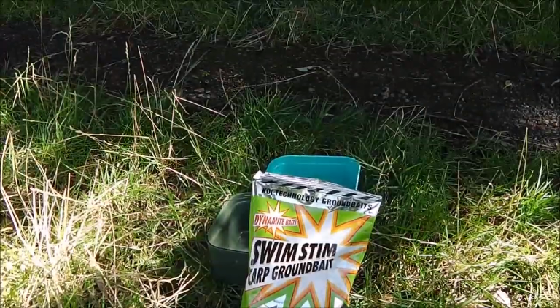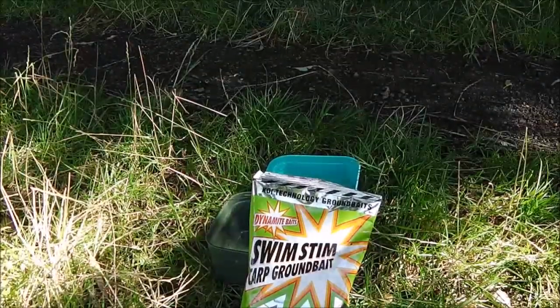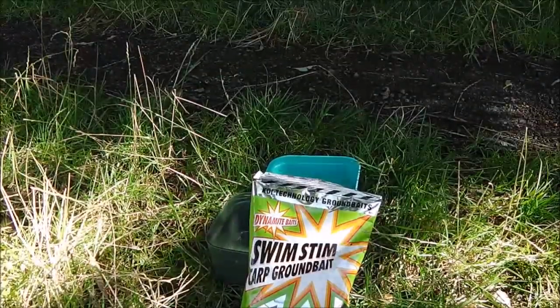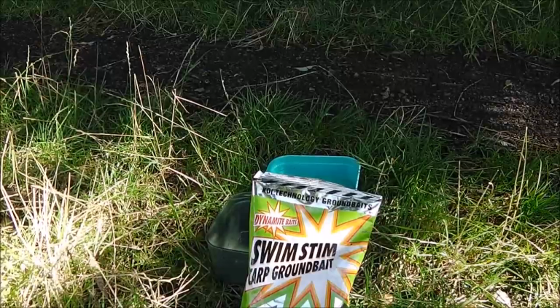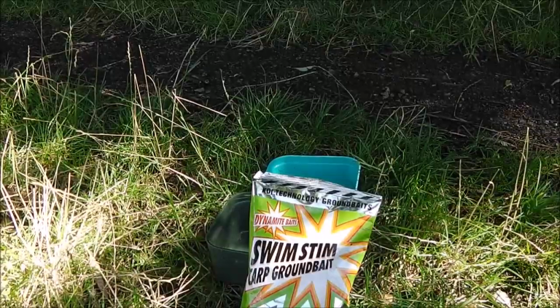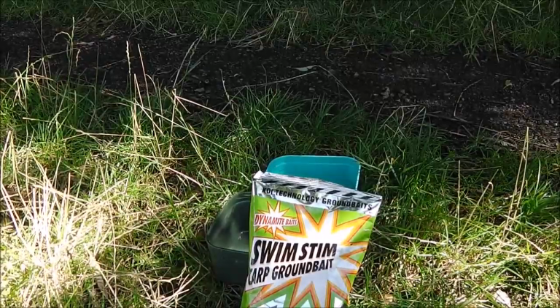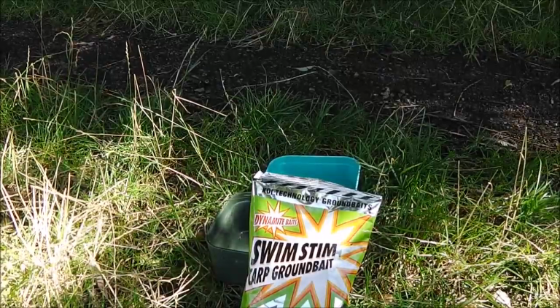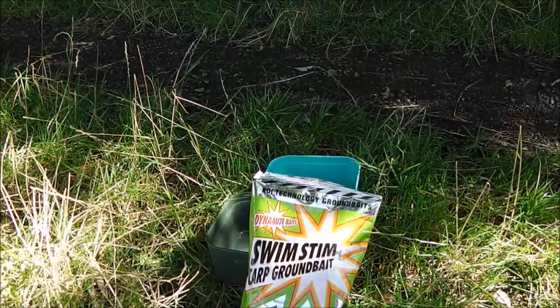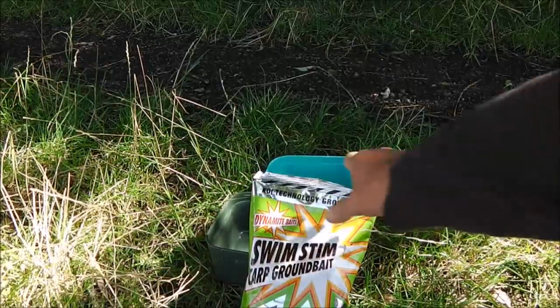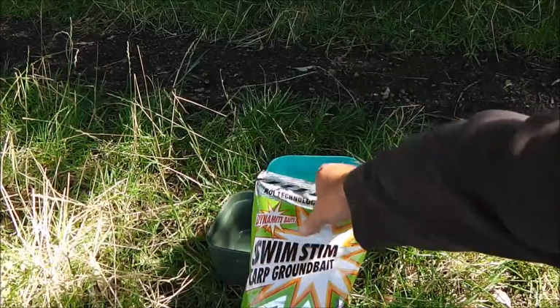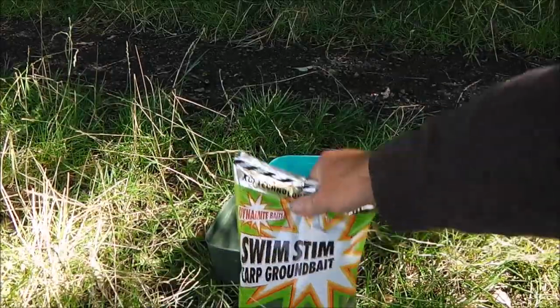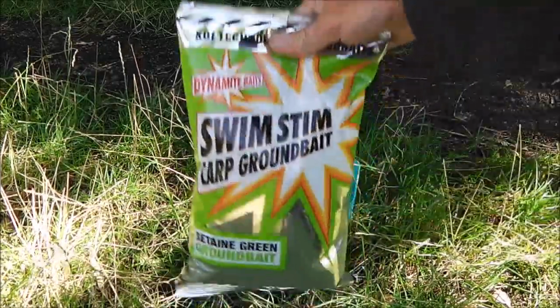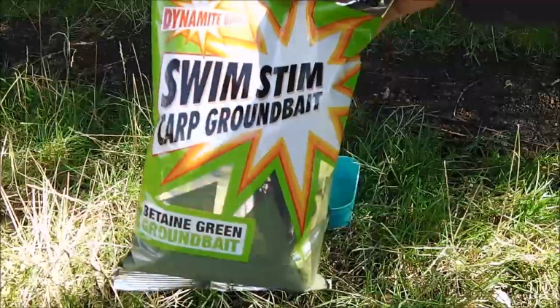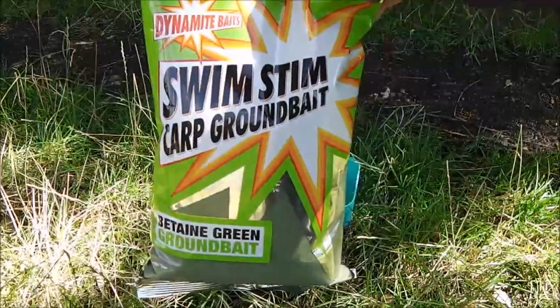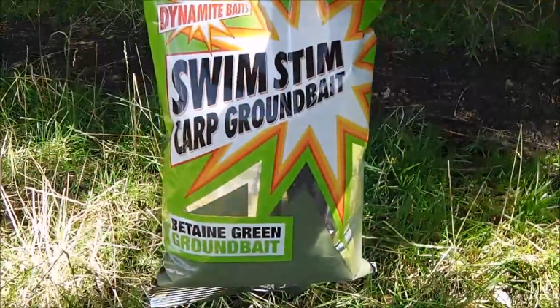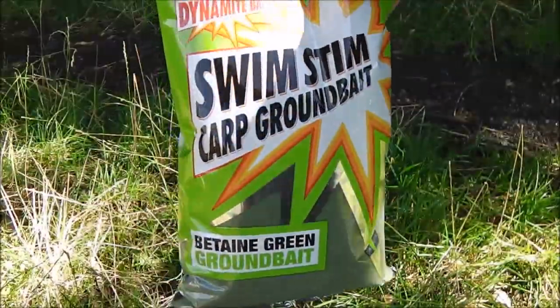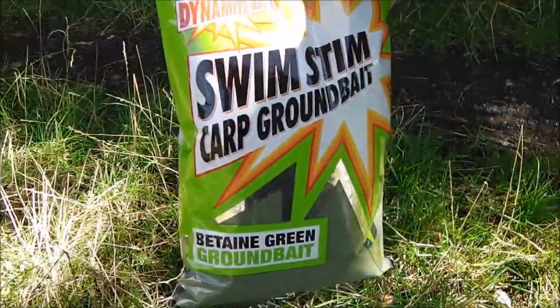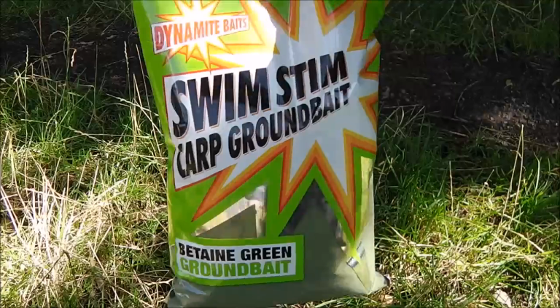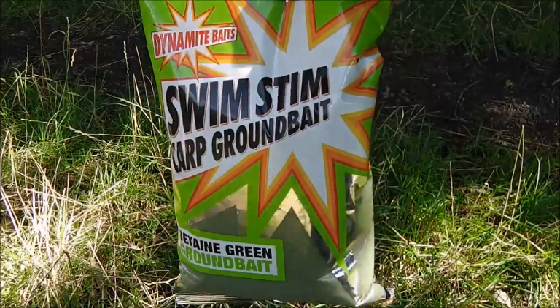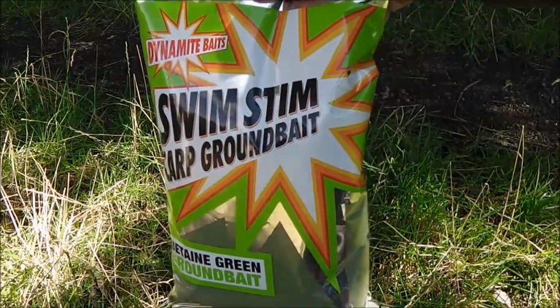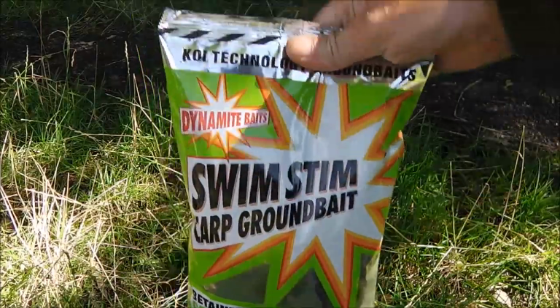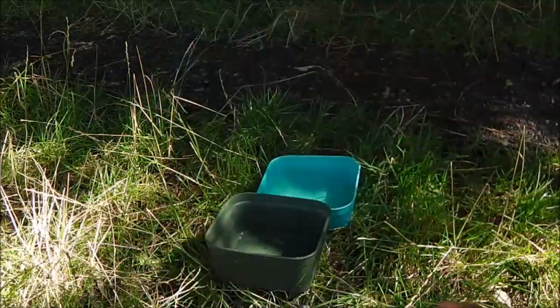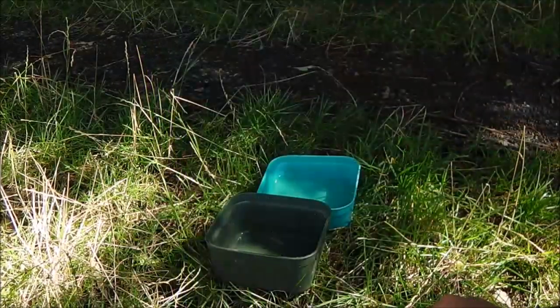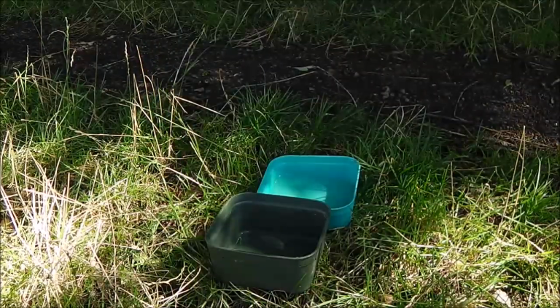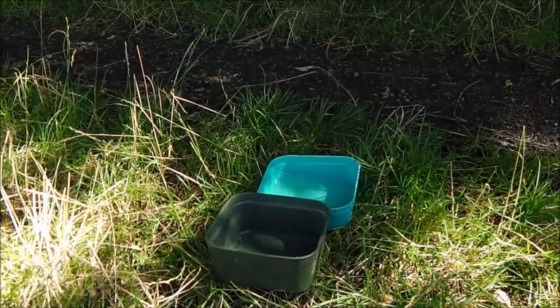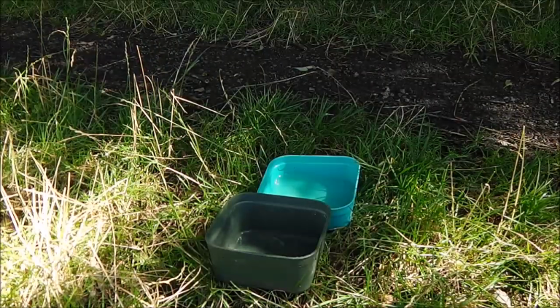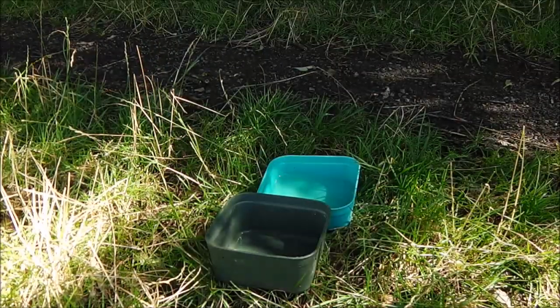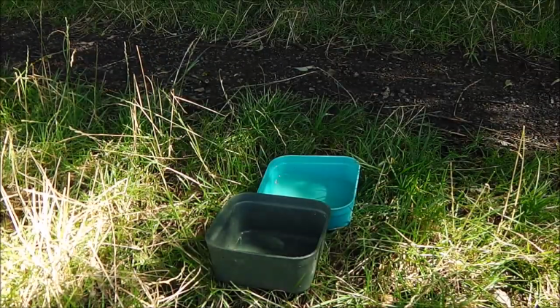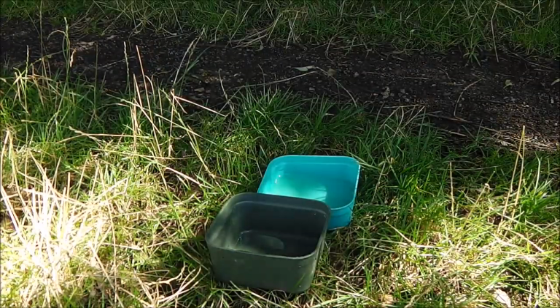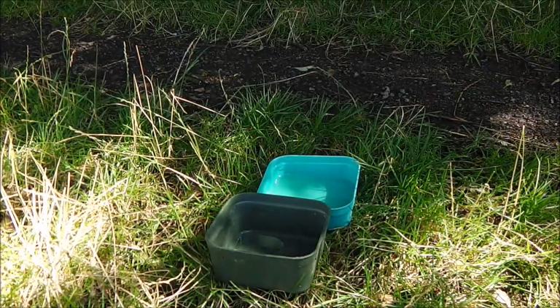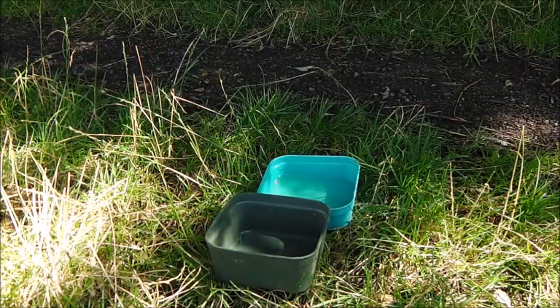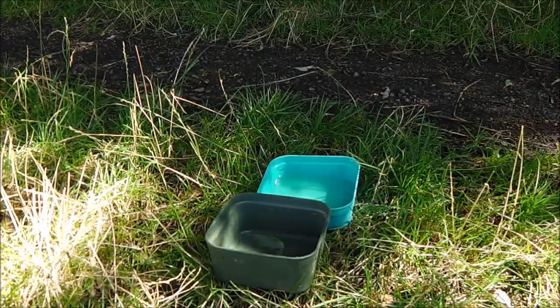I'm going to show you how I've mixed the paste today. Basically all we need is some of this — this is B10 Green Swimstim. Generally I only use Swimstim; I find it's probably one of the best ones on the market.